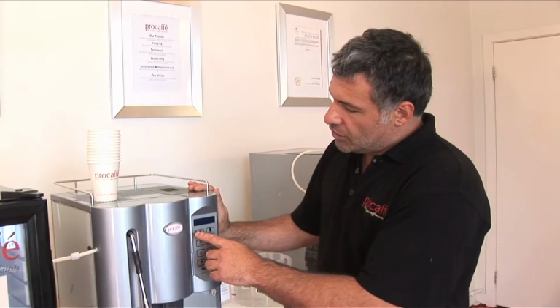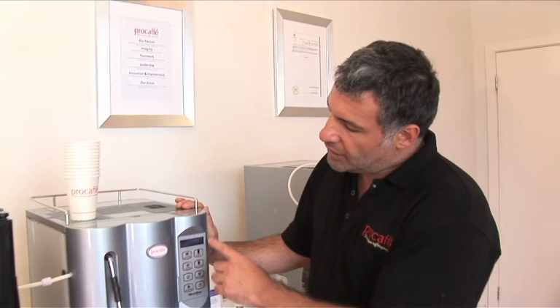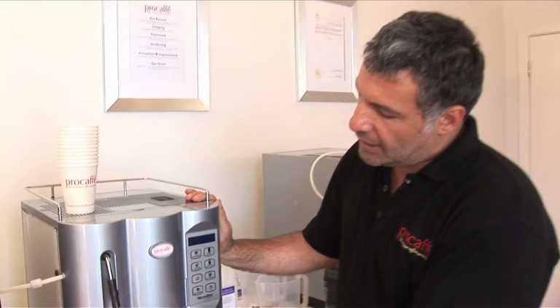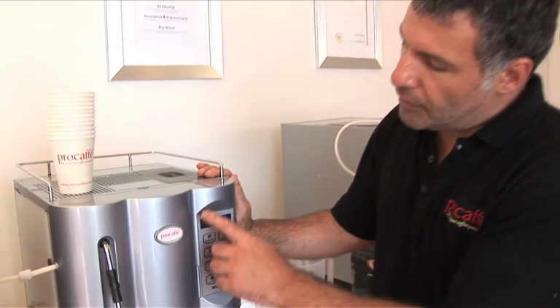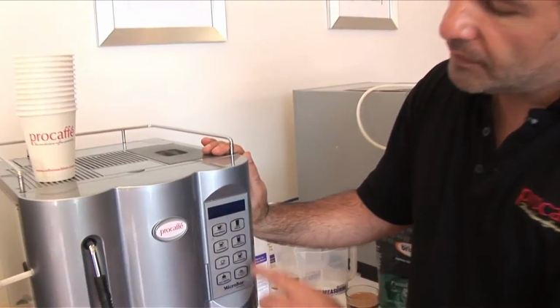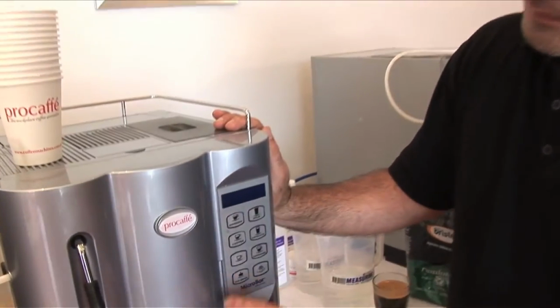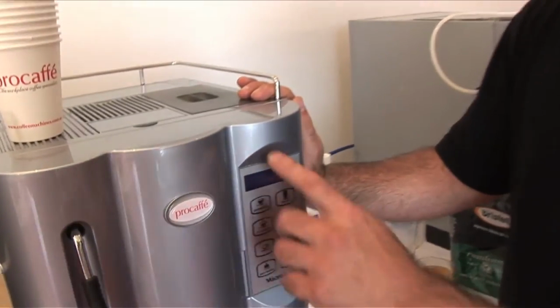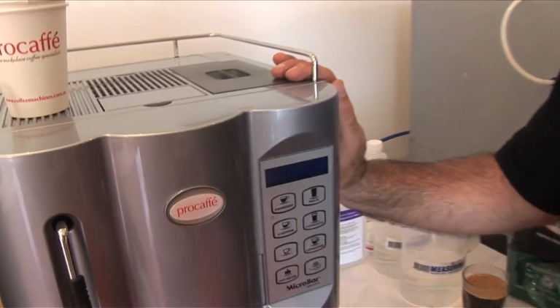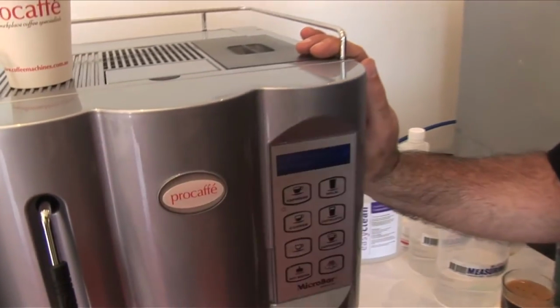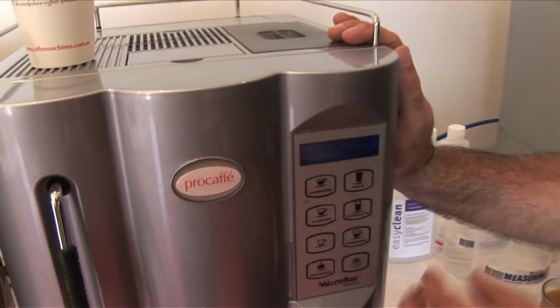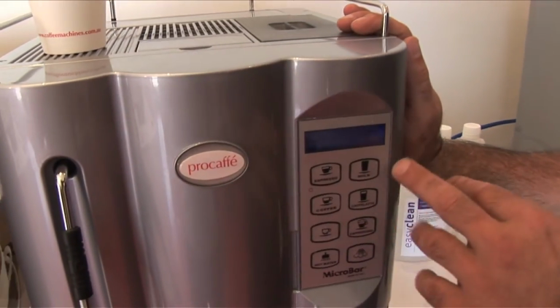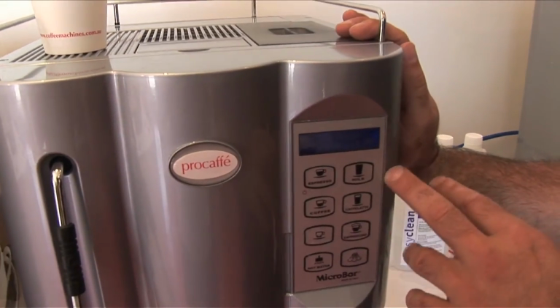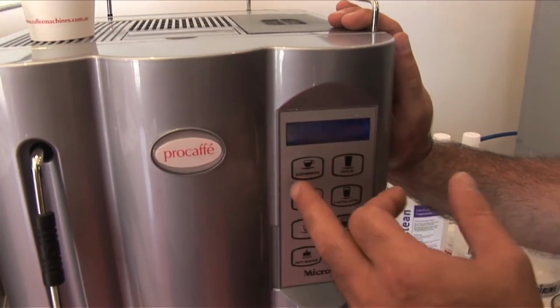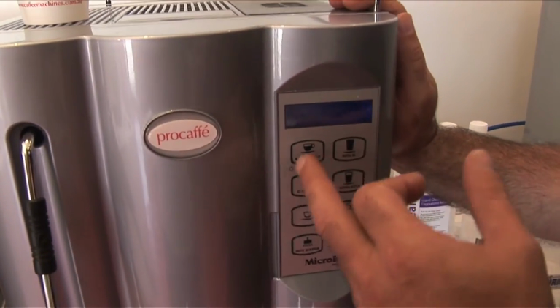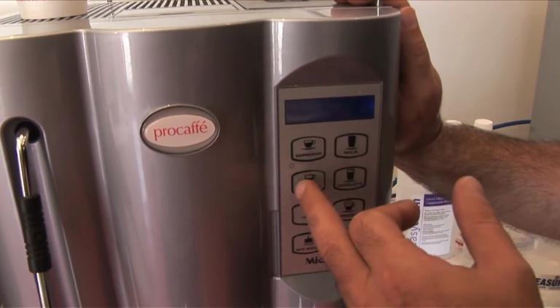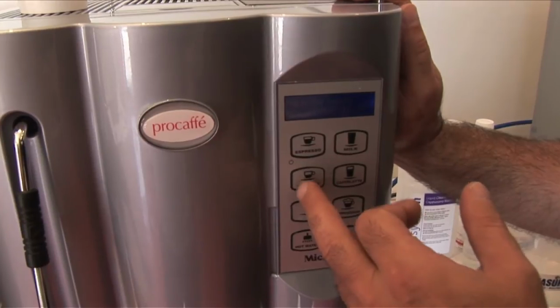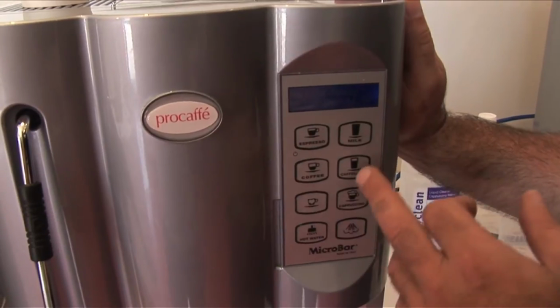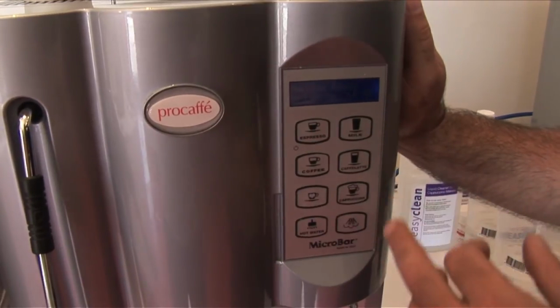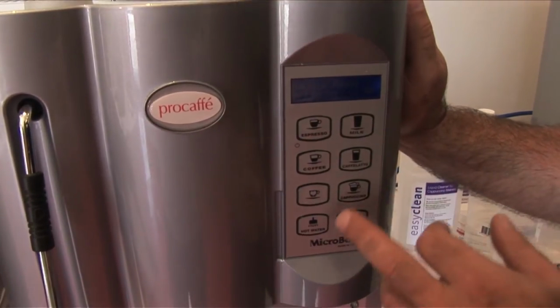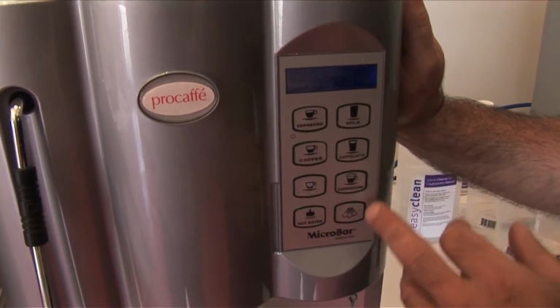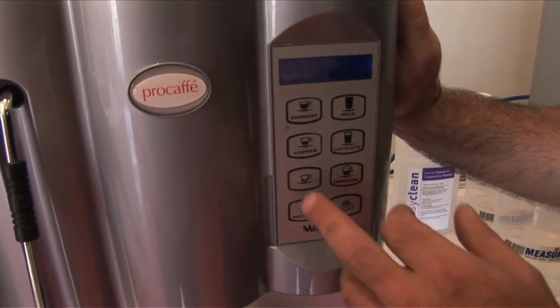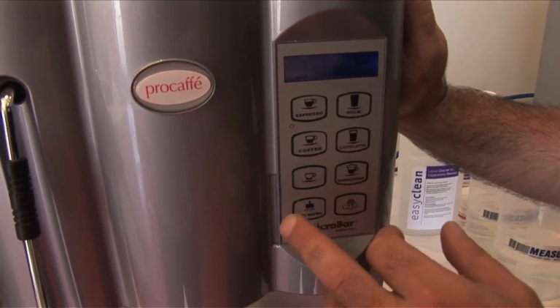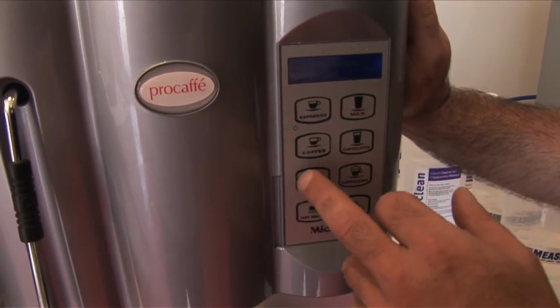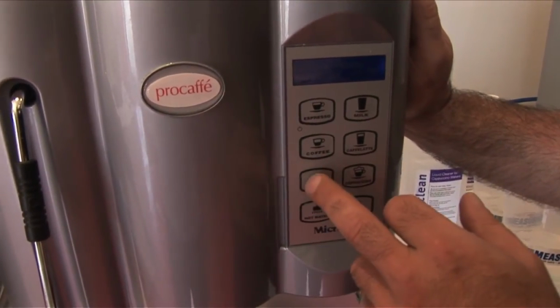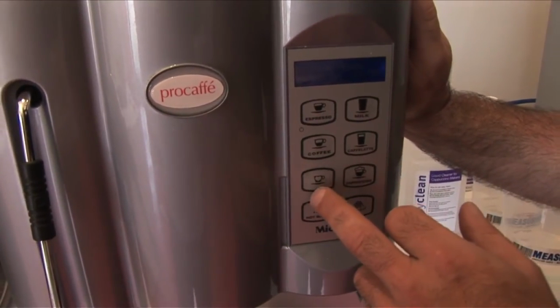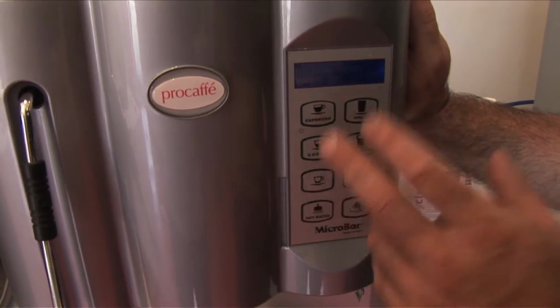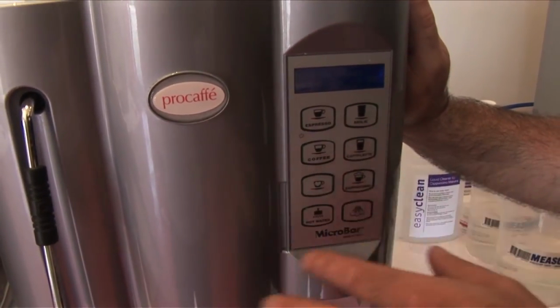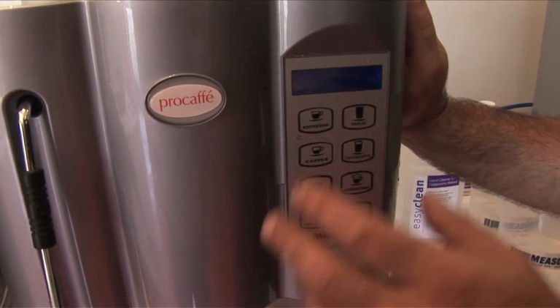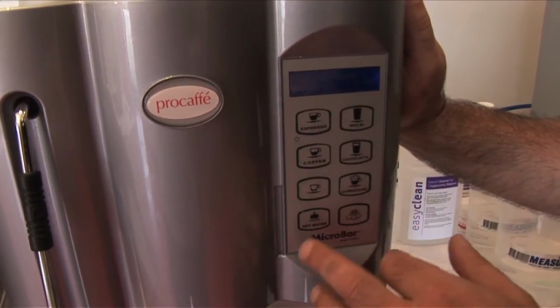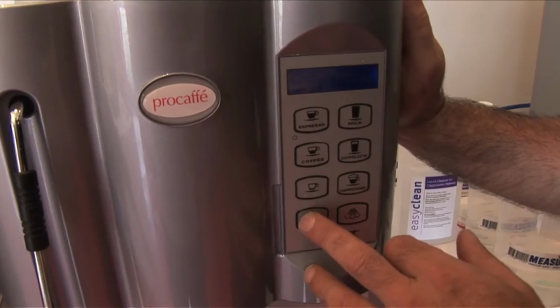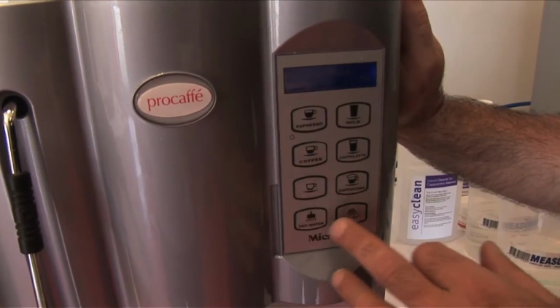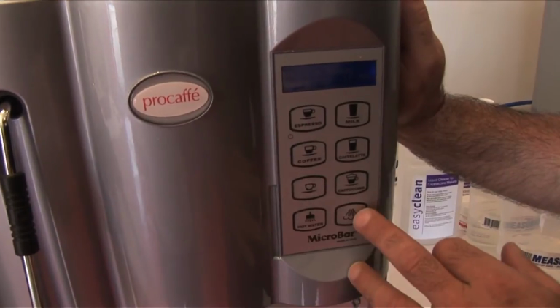You've got a program there. The basics are milk, espresso, long coffee, cafe latte, cappuccino. You can use decaf and I can show you how to use that. You've got hot water and steam.